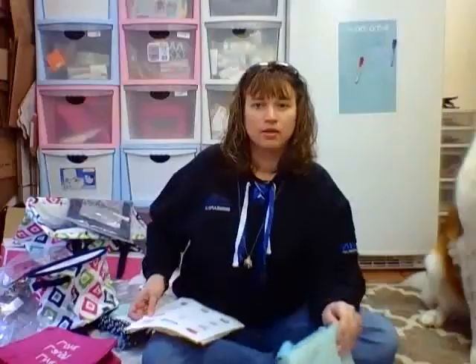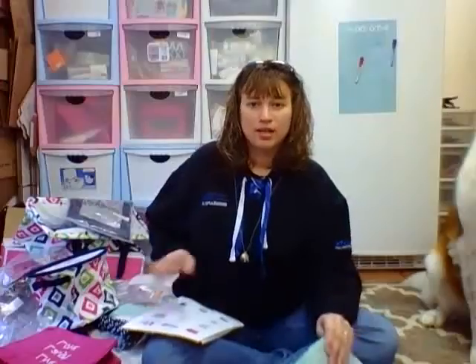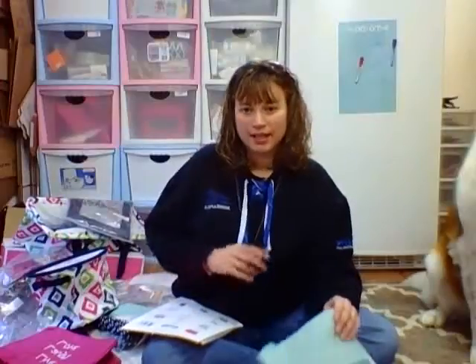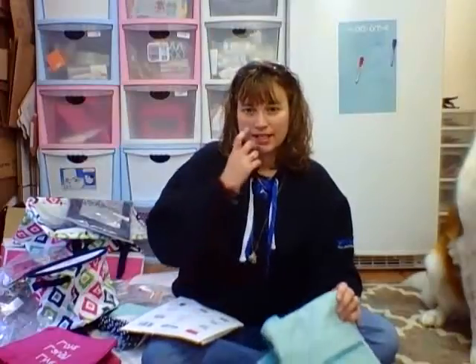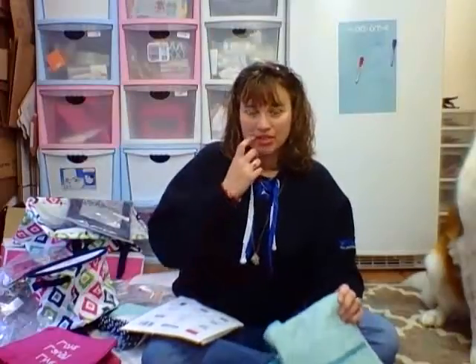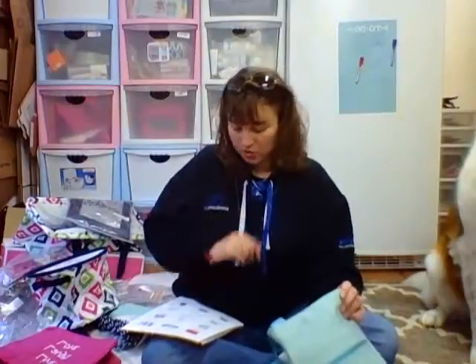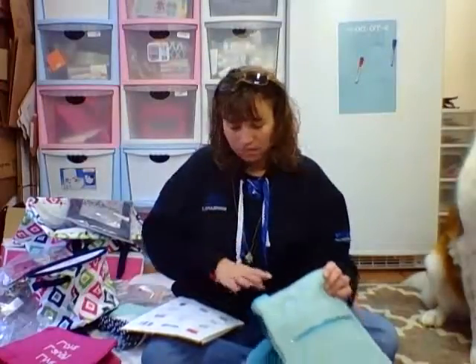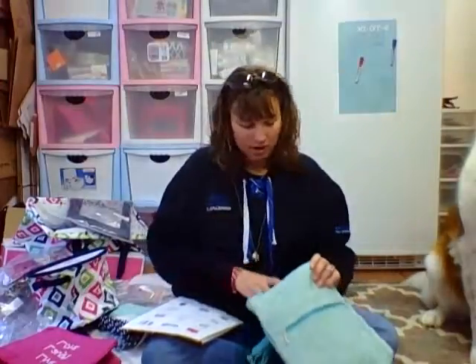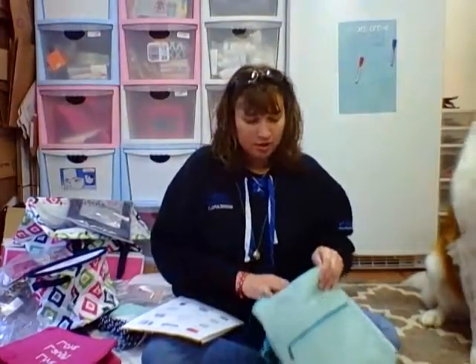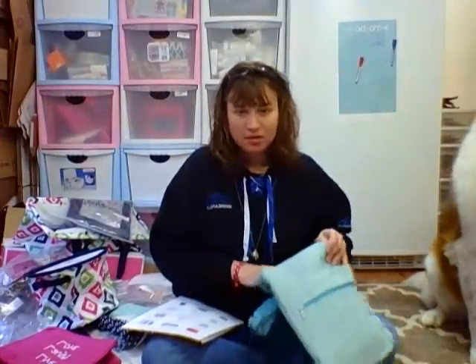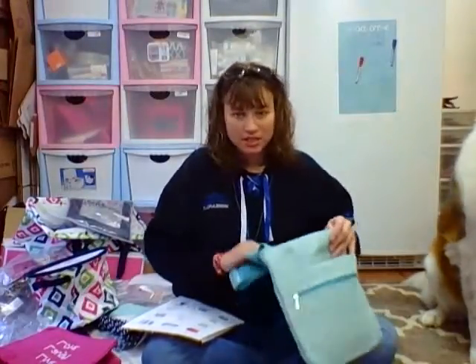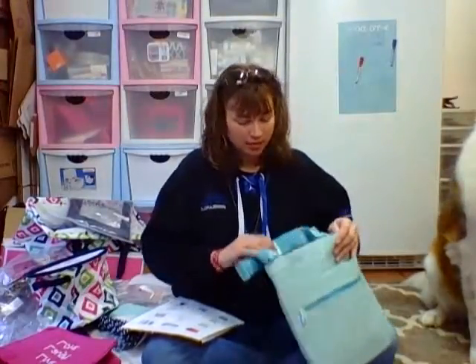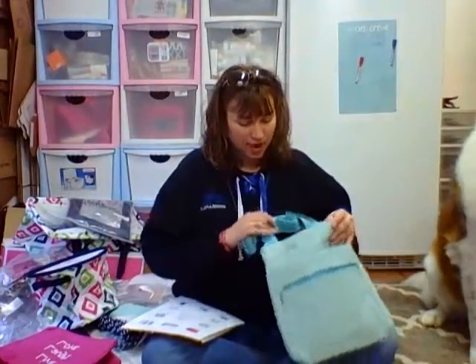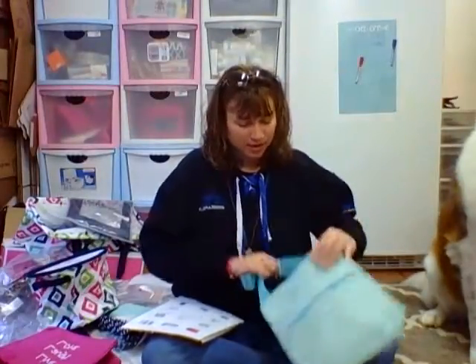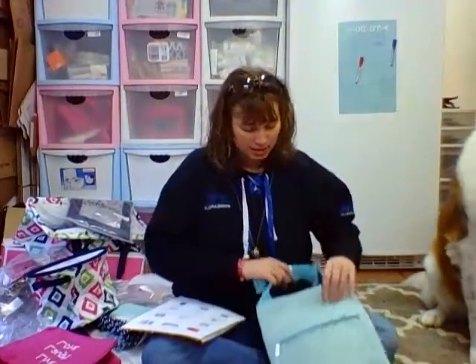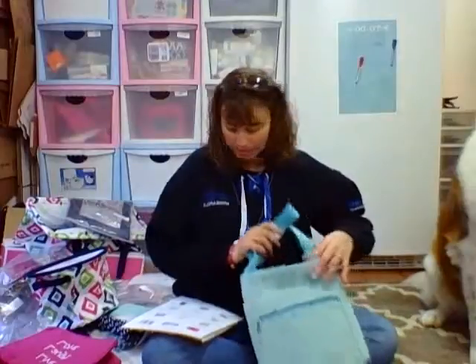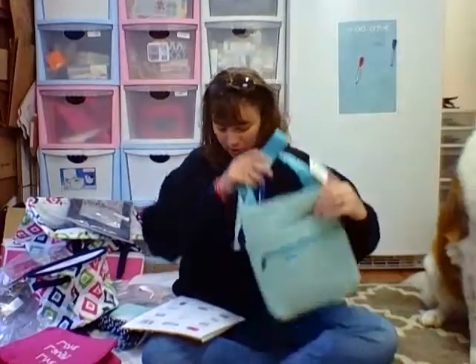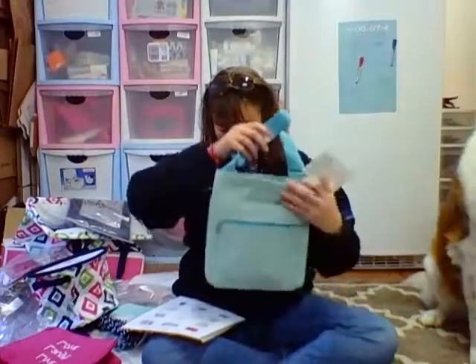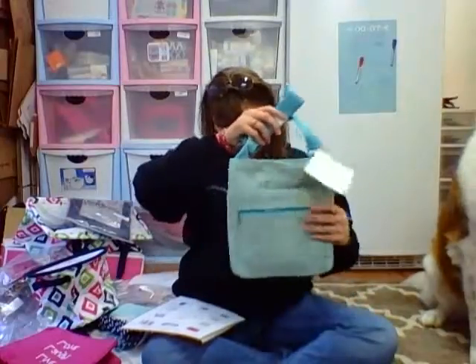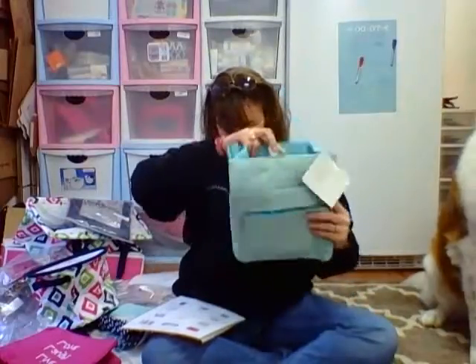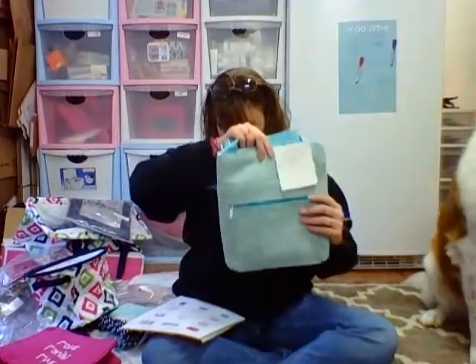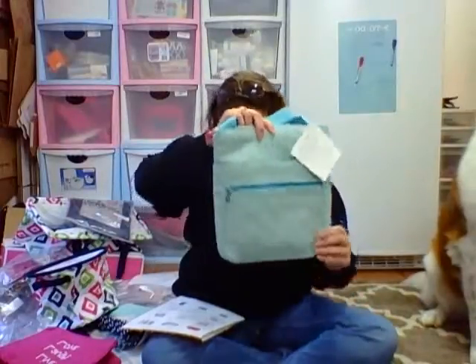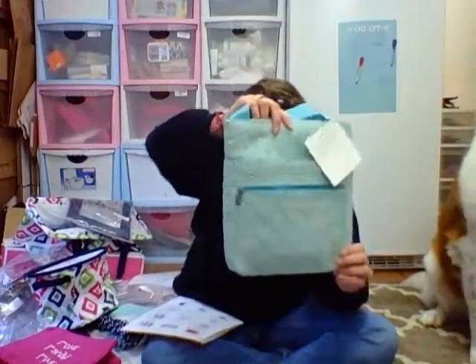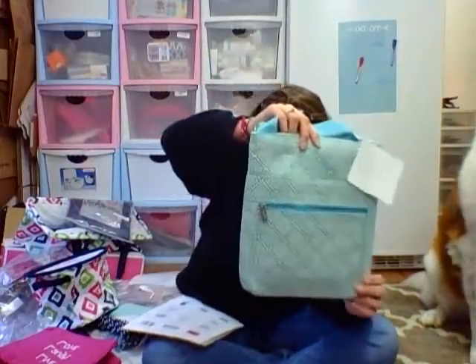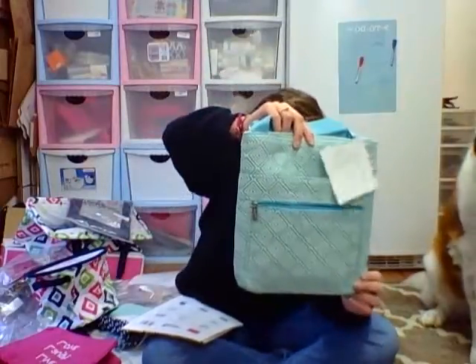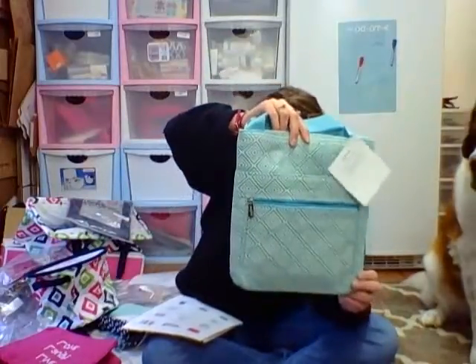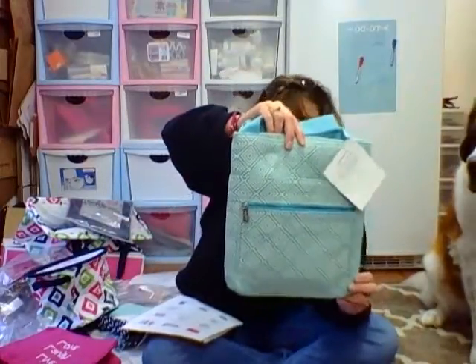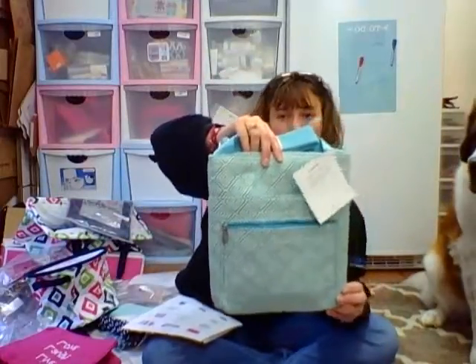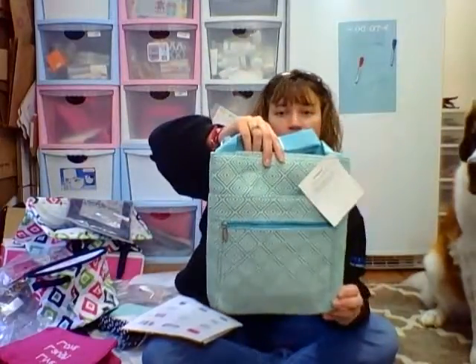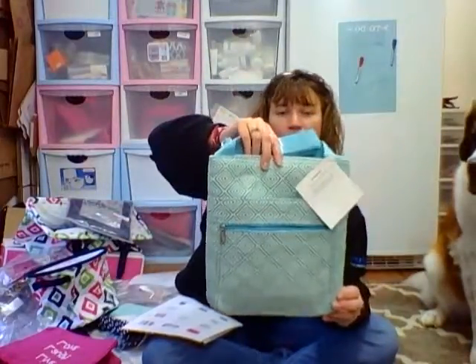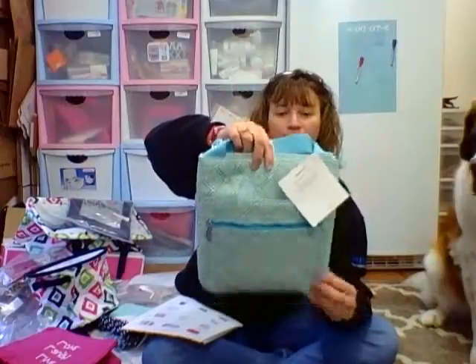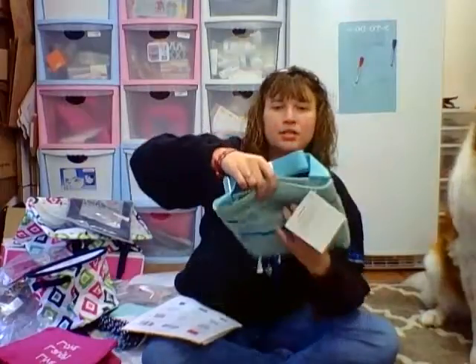Hi ladies, I want to show you some of our purses that we've got. The organizing shoulder bag — this one is in turquoise graphic weave, one of our new prints.